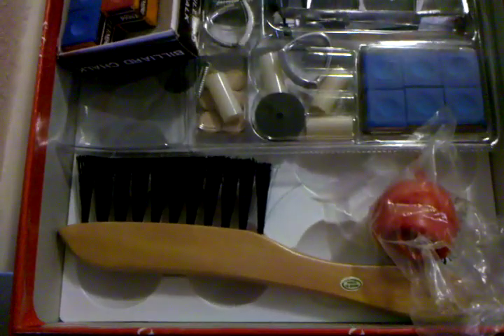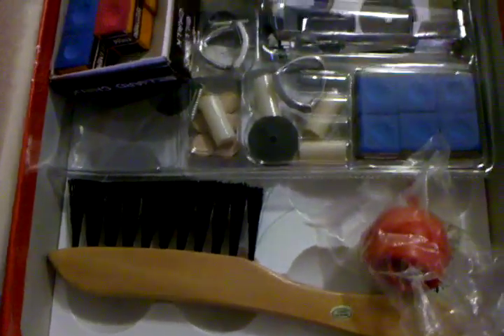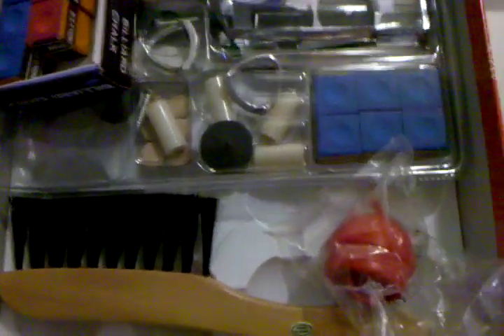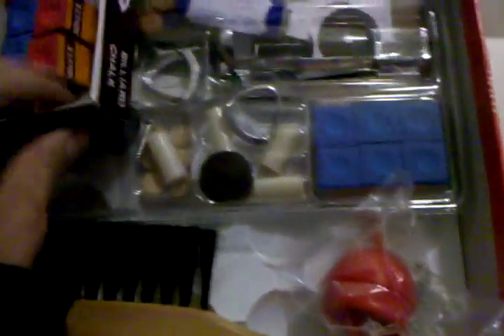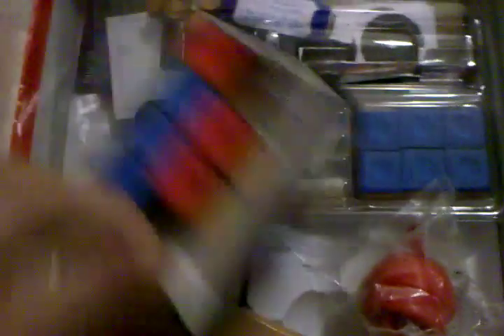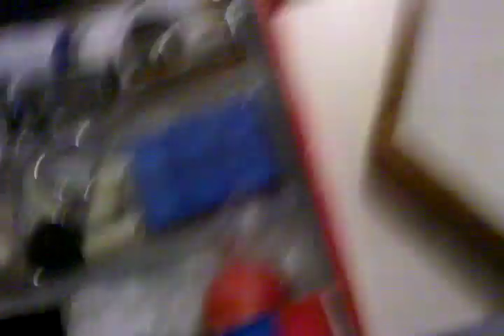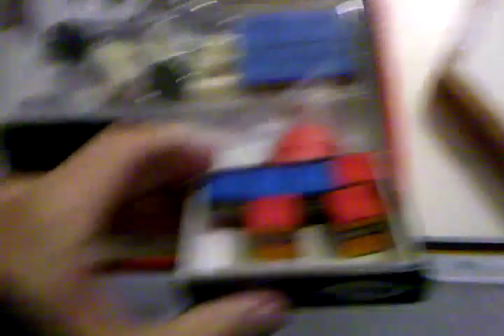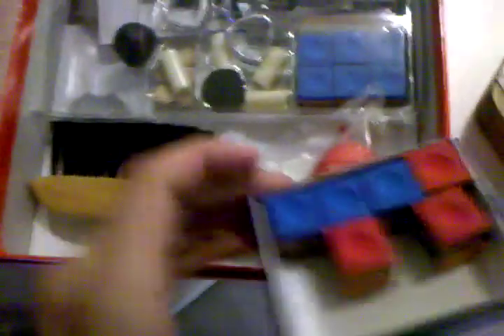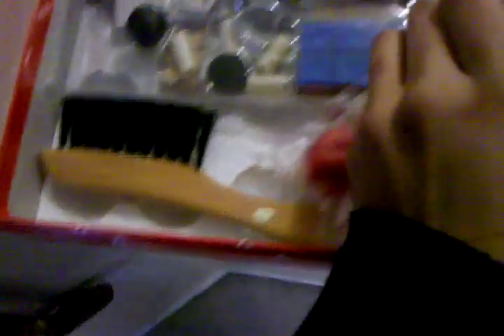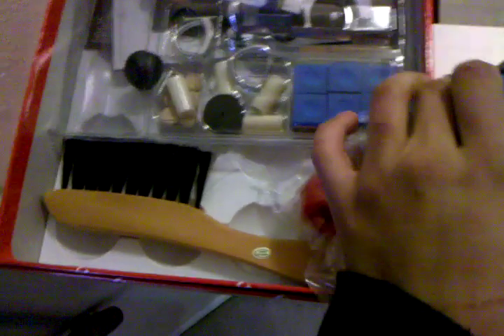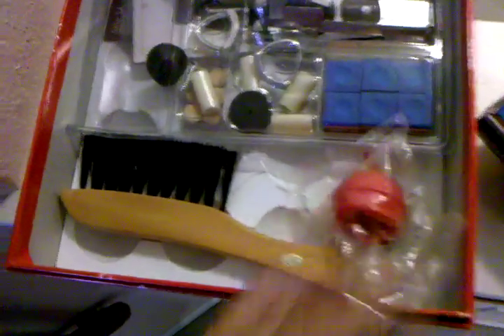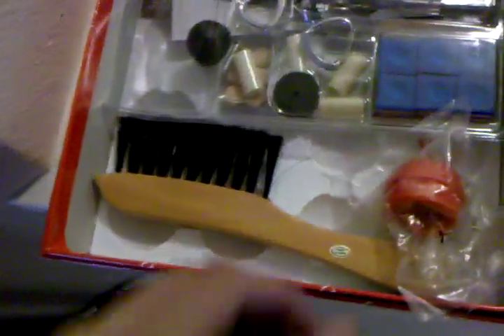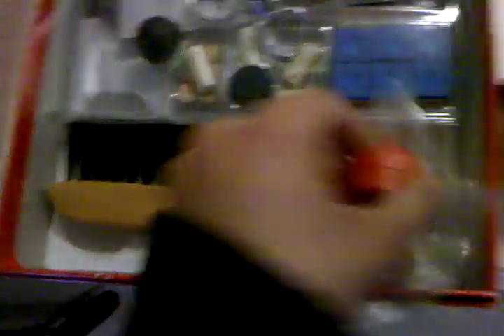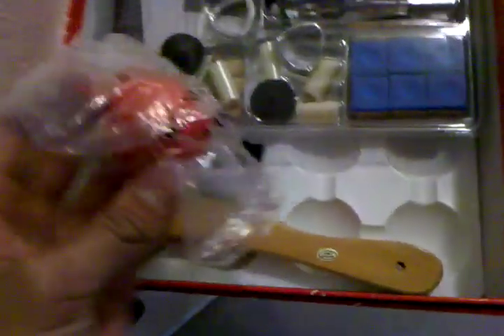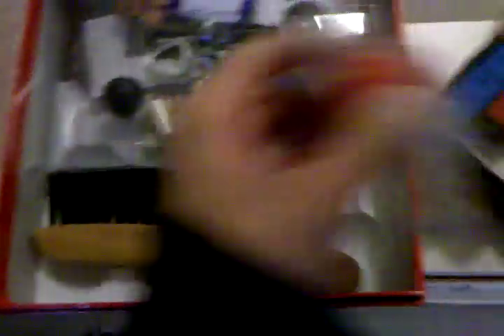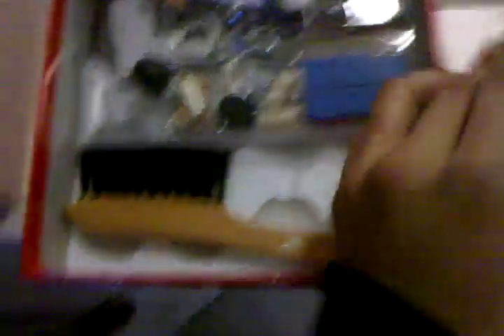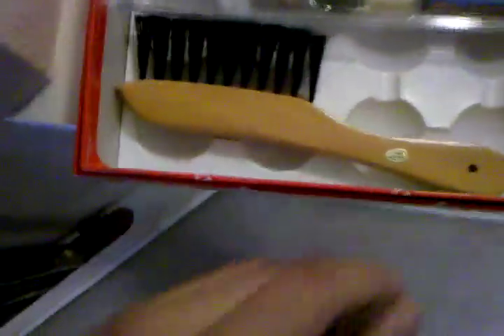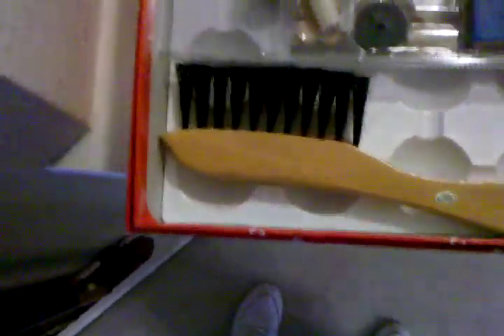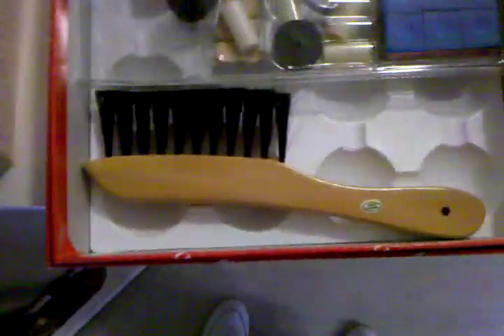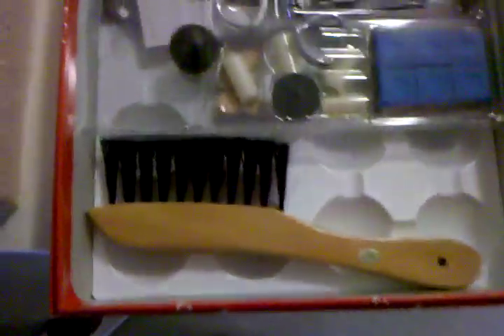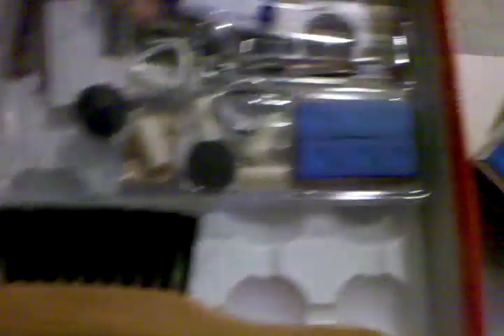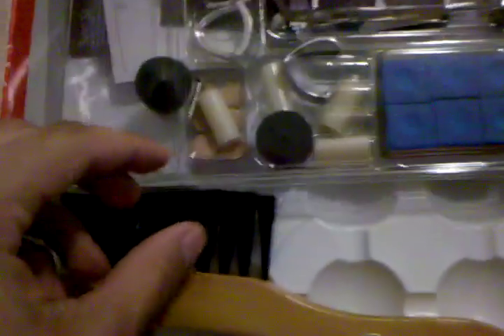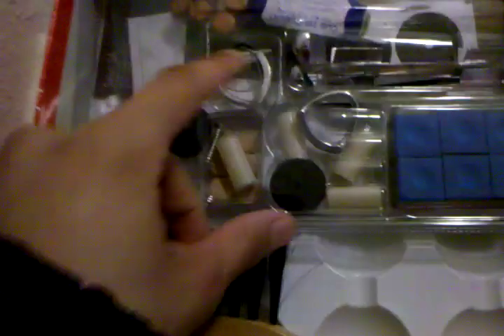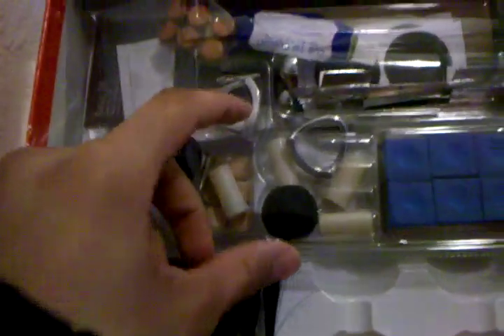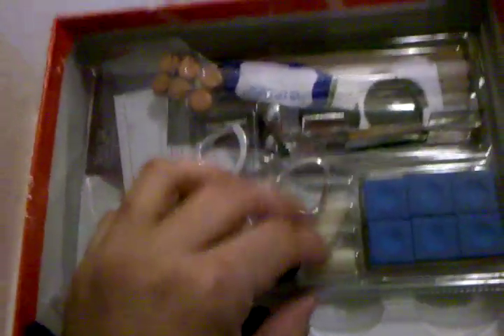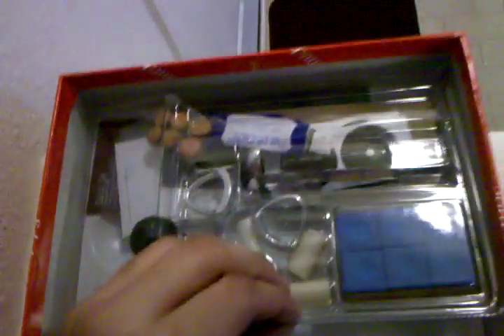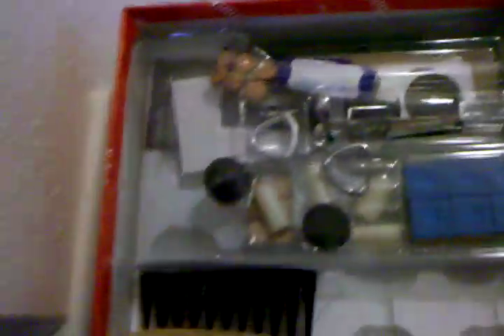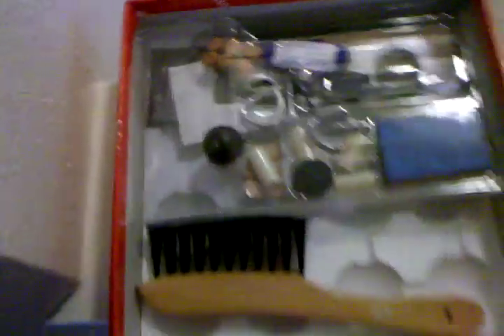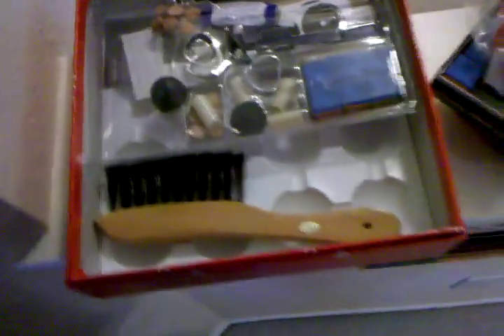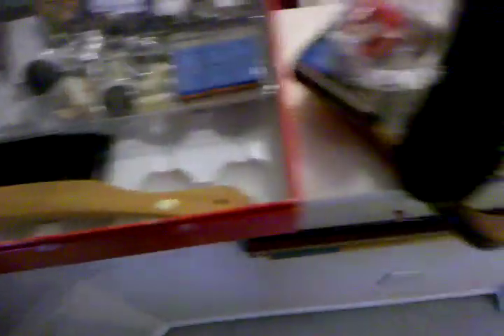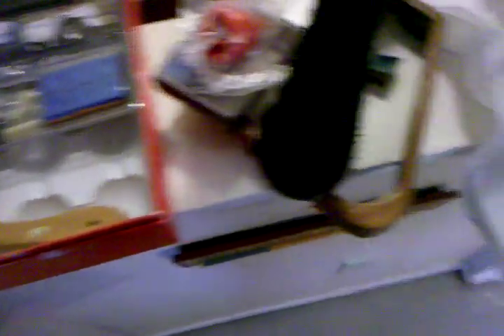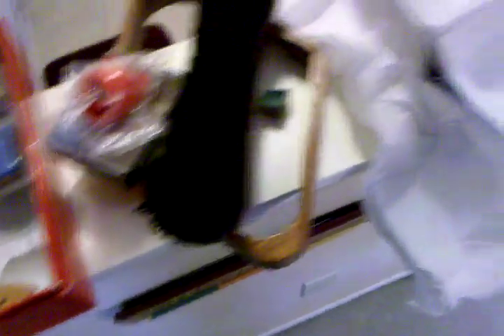A couple more cue replacements, some chalk, a chalk holder, another brush of some sort, and just other miscellaneous things for the pool sticks.